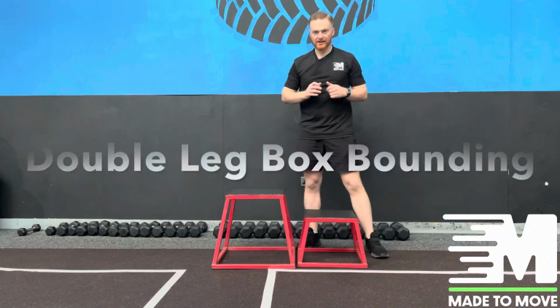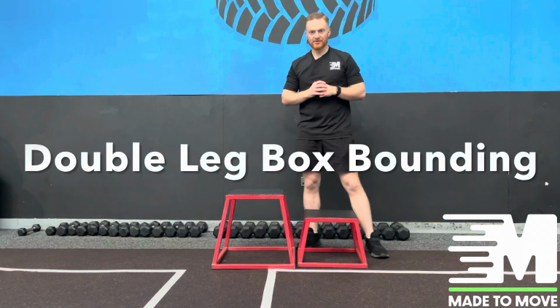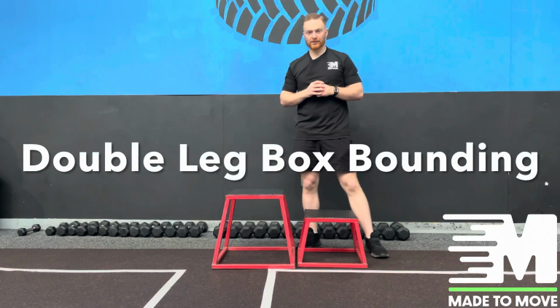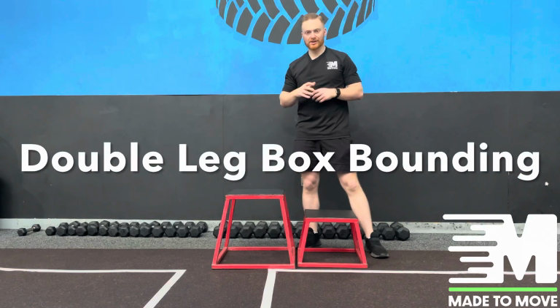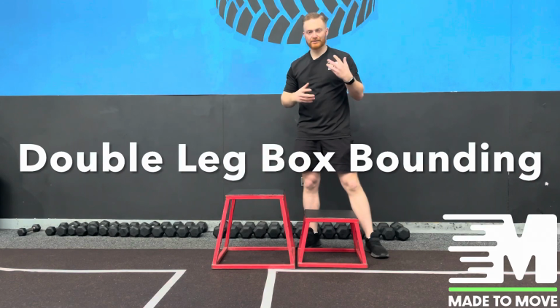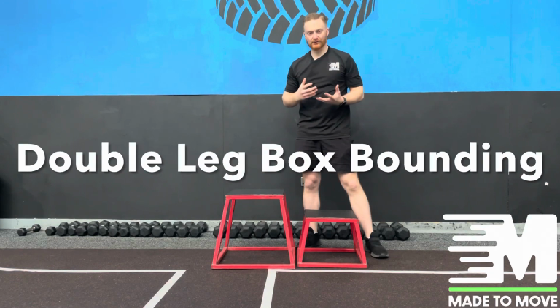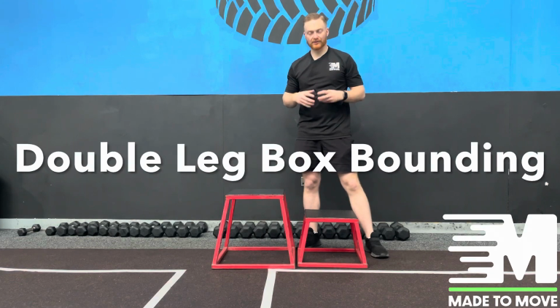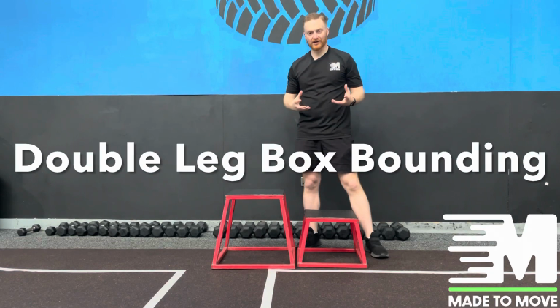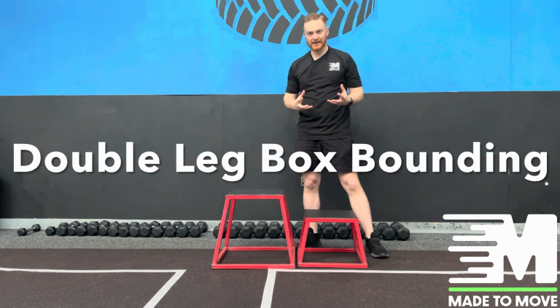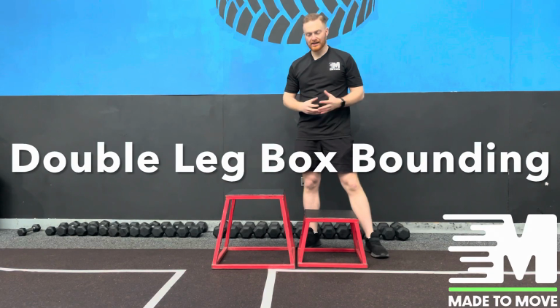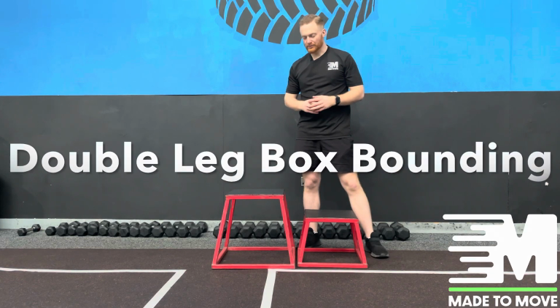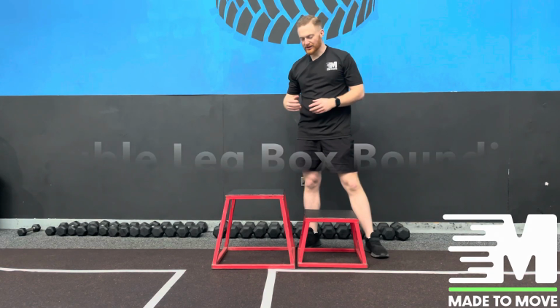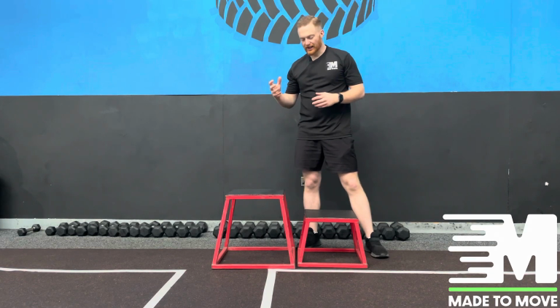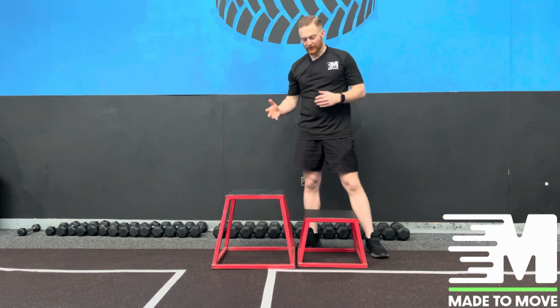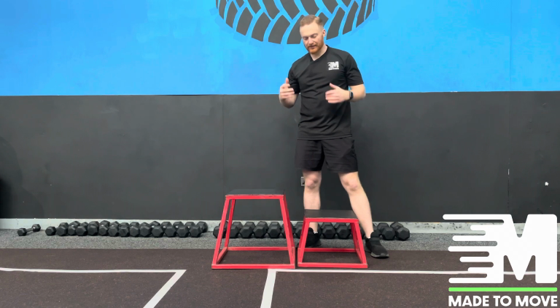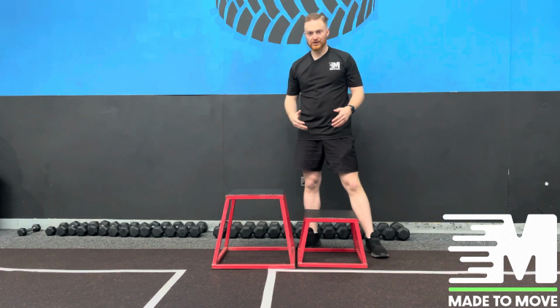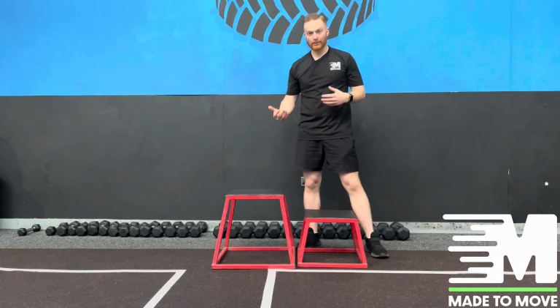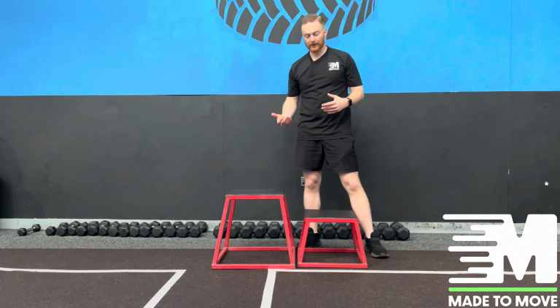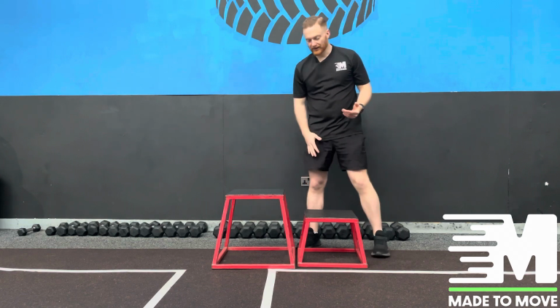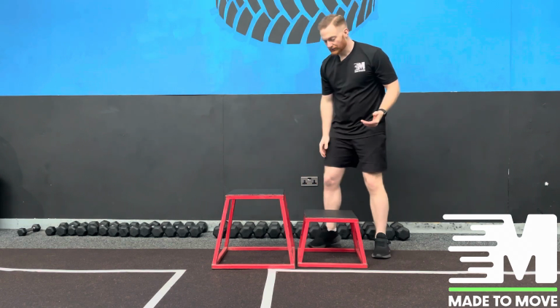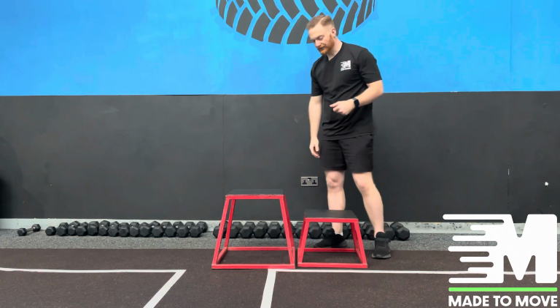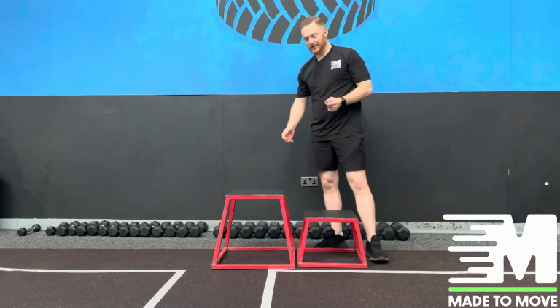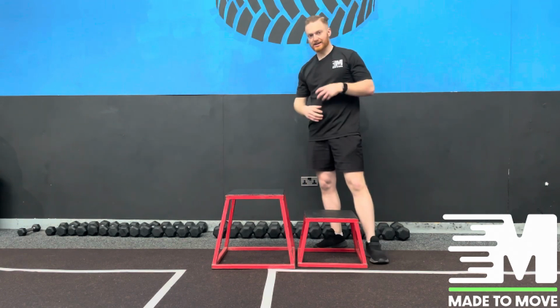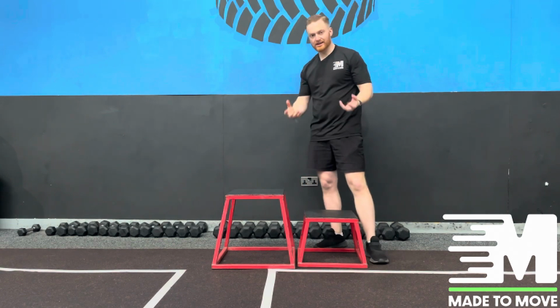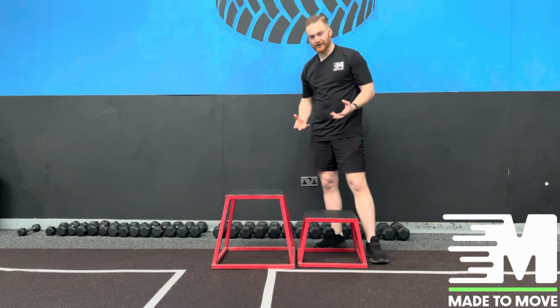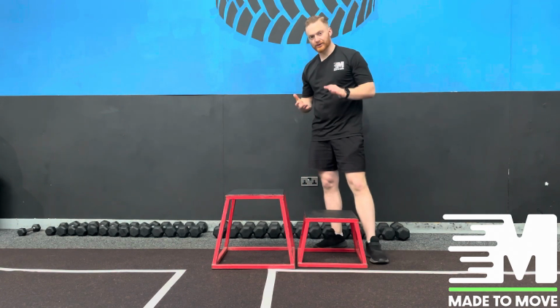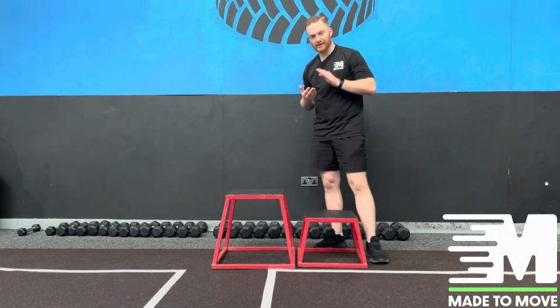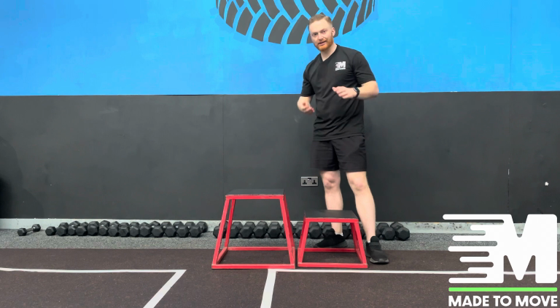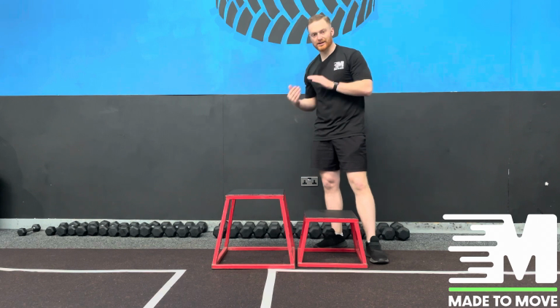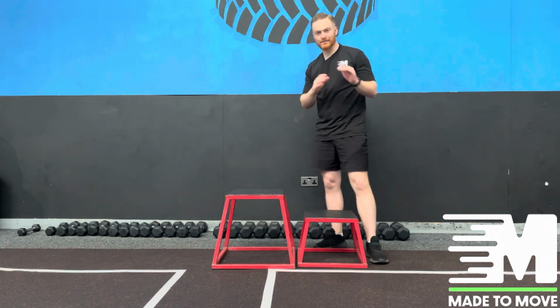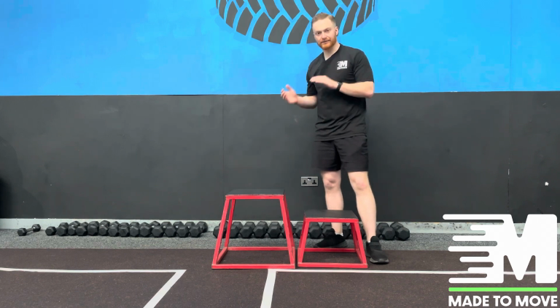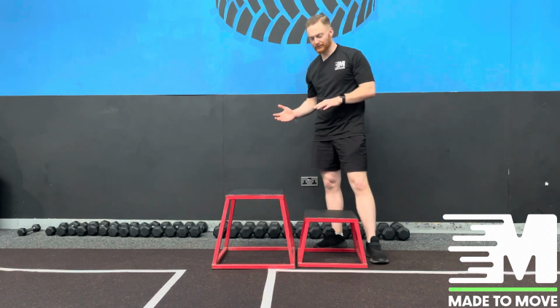In this exercise we're going to focus on some plyometric work of the calves and the Achilles, which we're using a box and a bench to hop over. What we need to focus on is decreasing the amount of time you're in contact with the ground, so it's a nice springy fast movement.